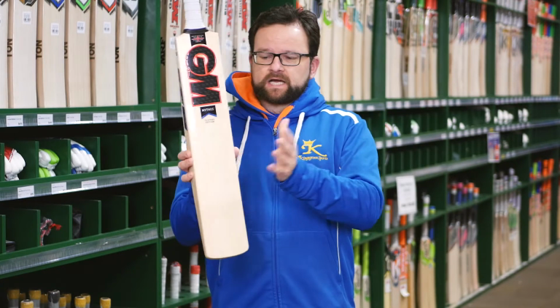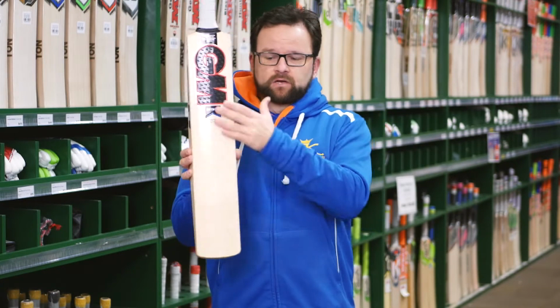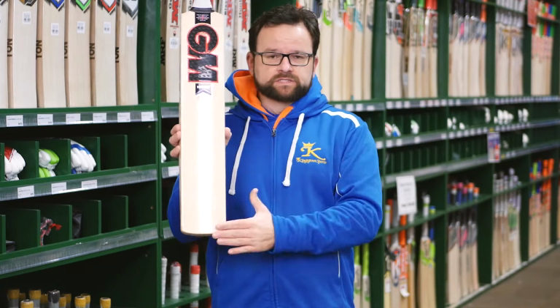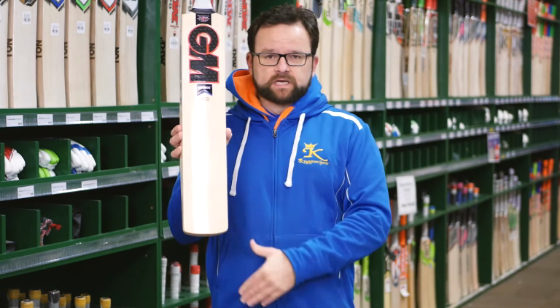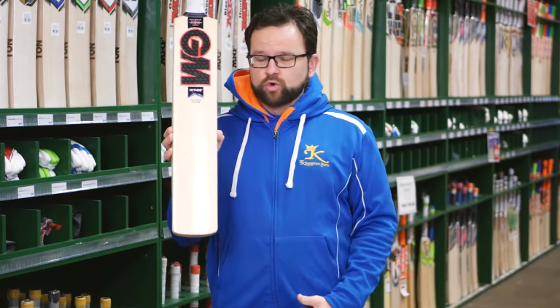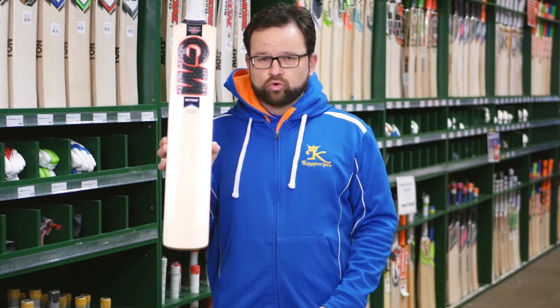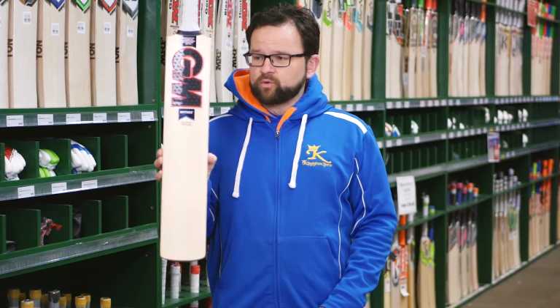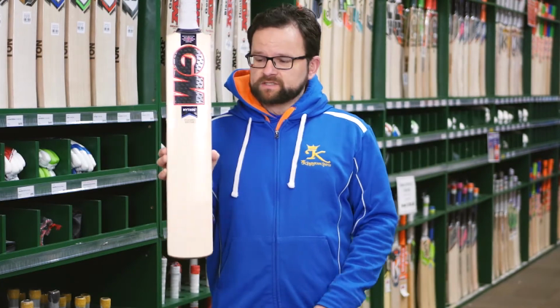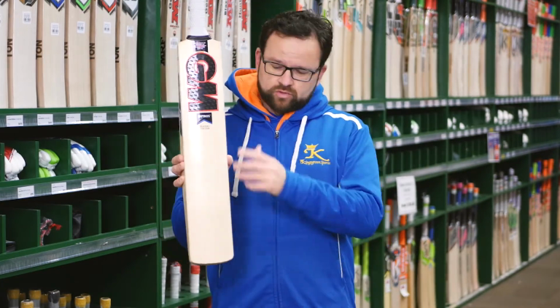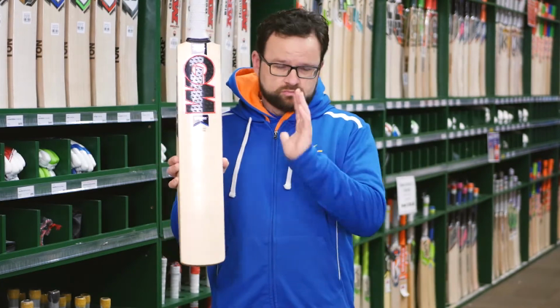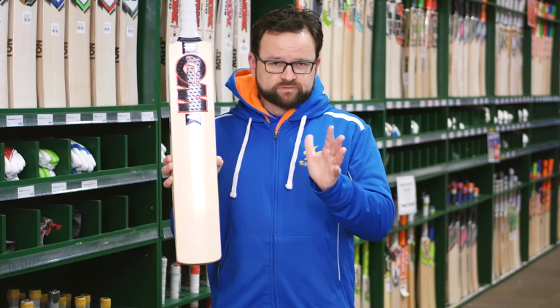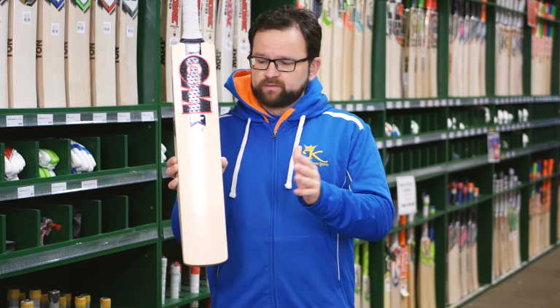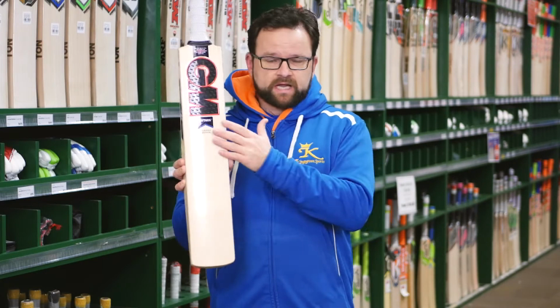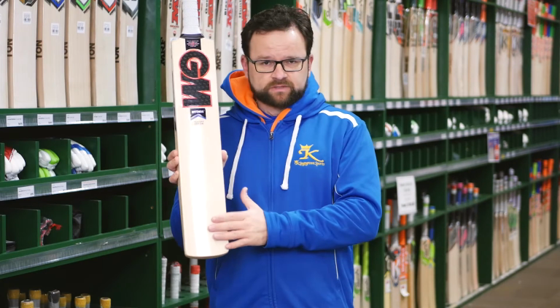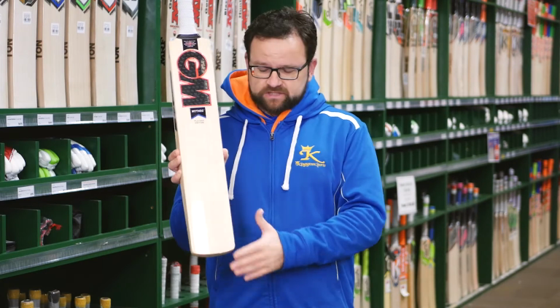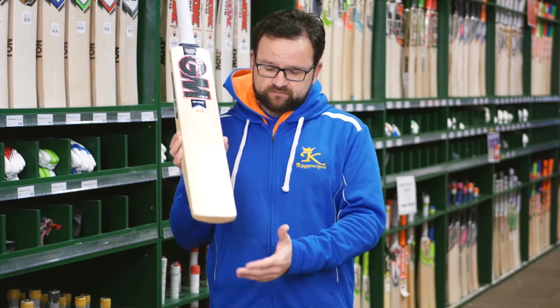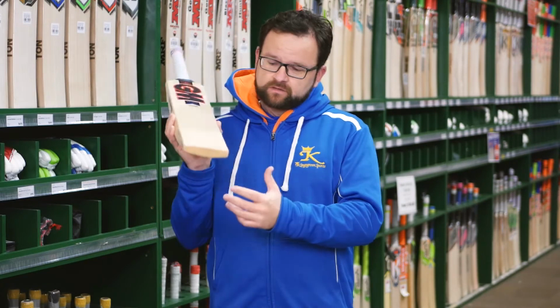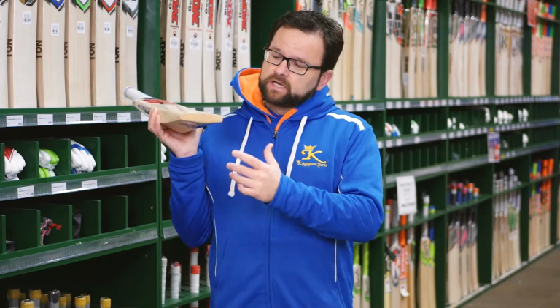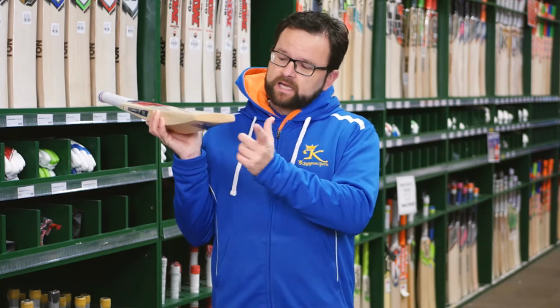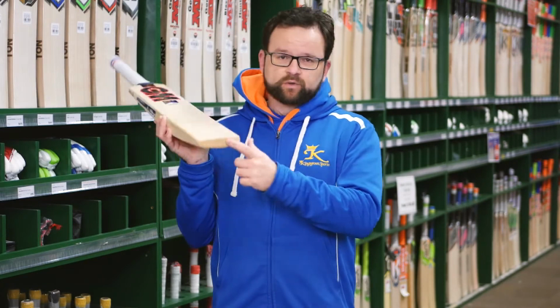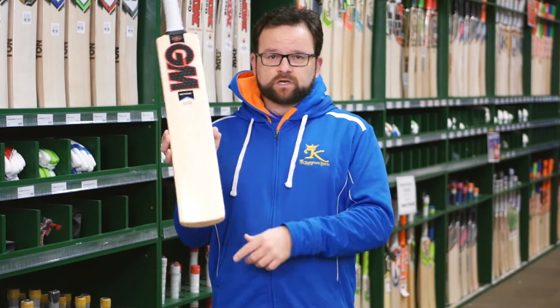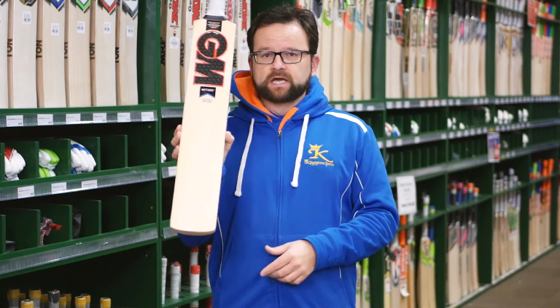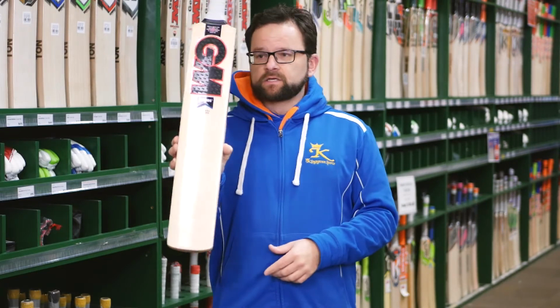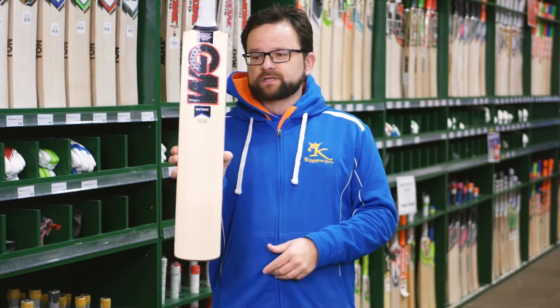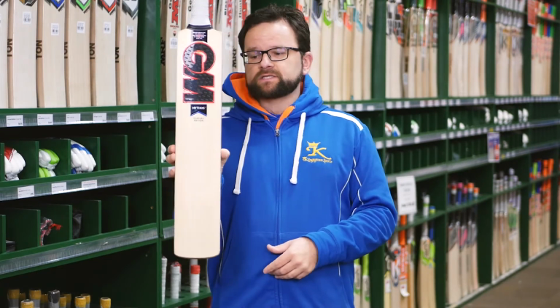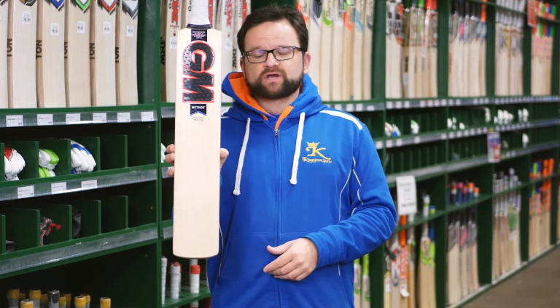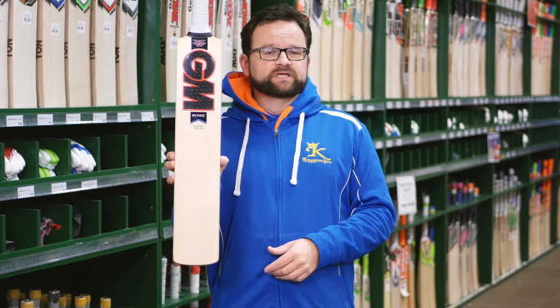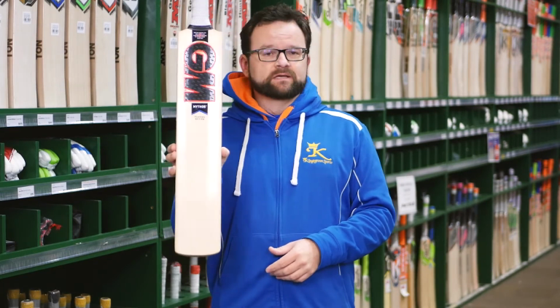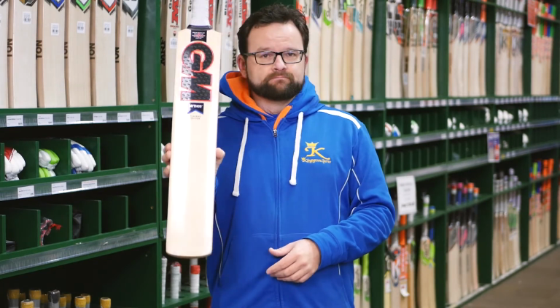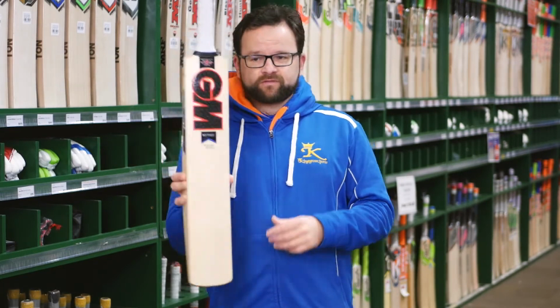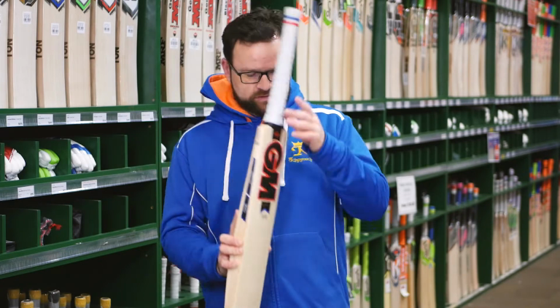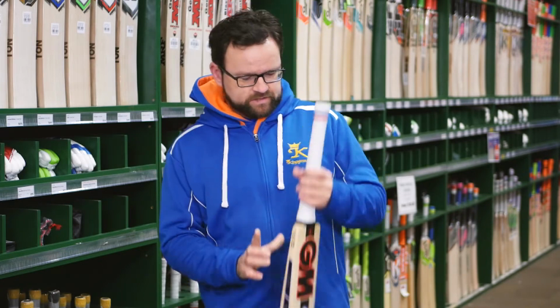Again, as all Ganymore bats do, it comes ready to play — so it's sleeved and with a toe guard. That's the Travis Head Mythos Edition.